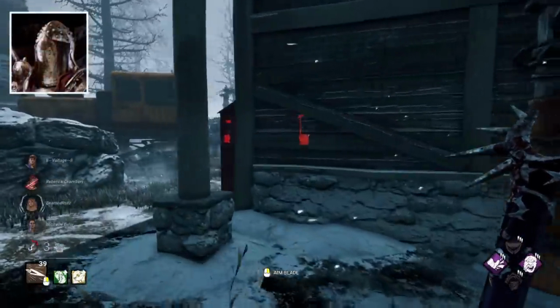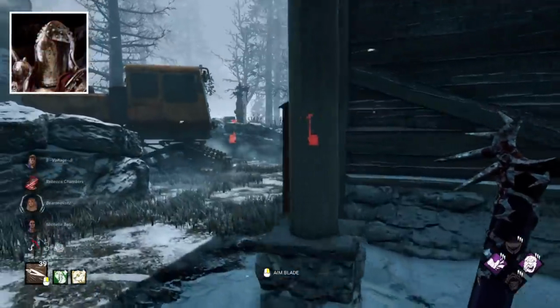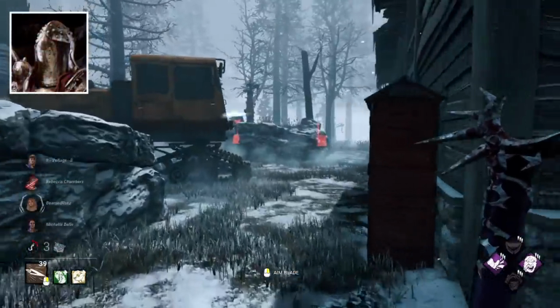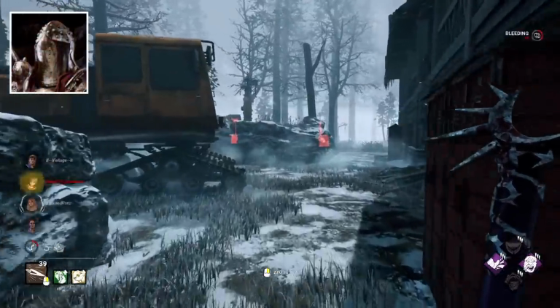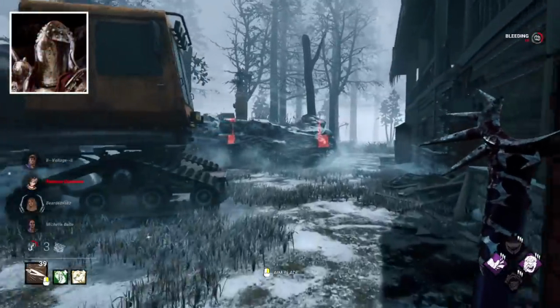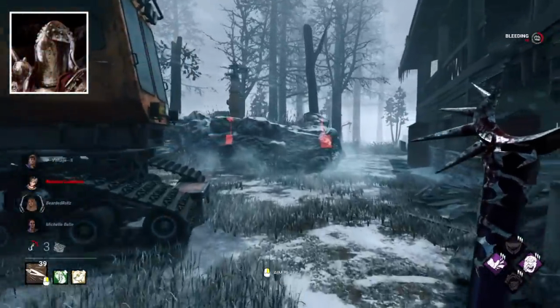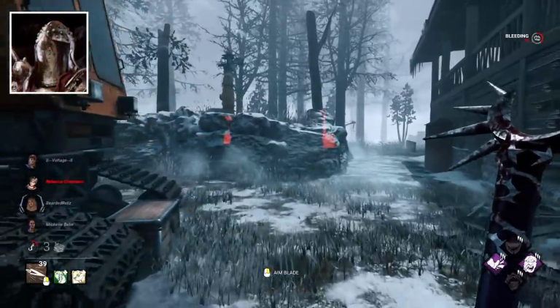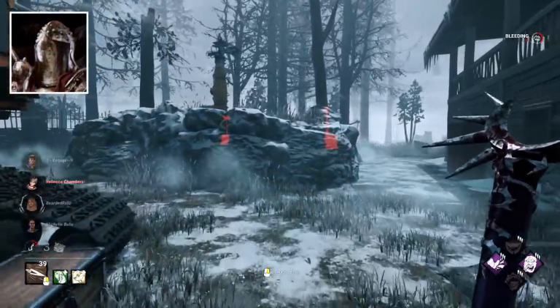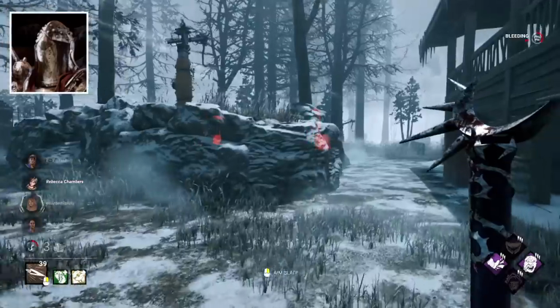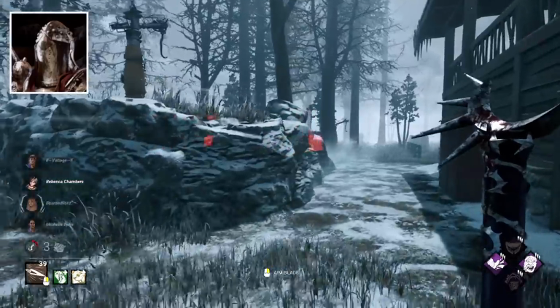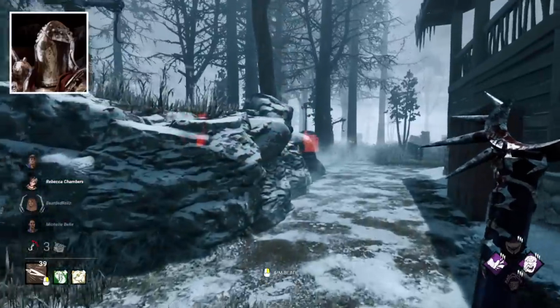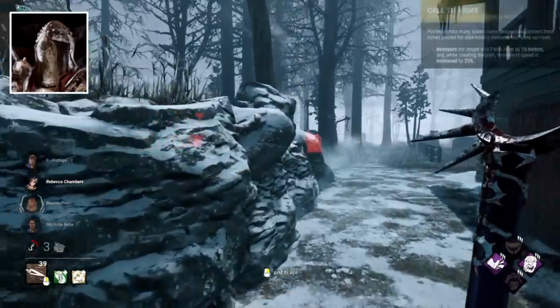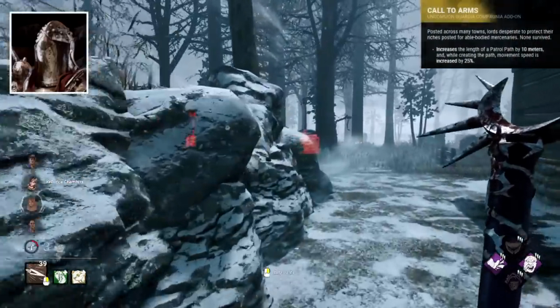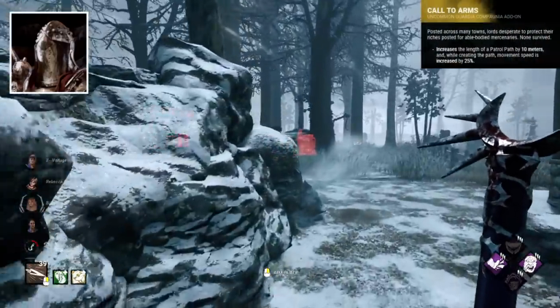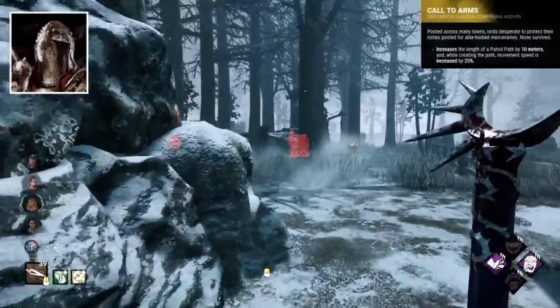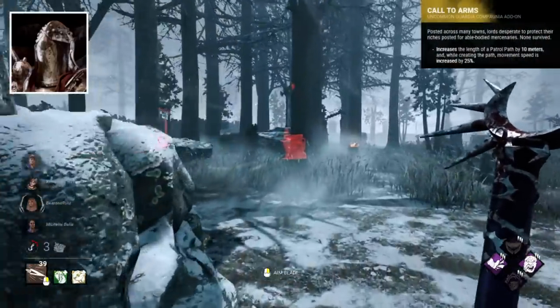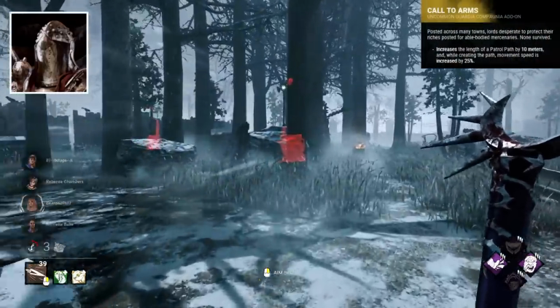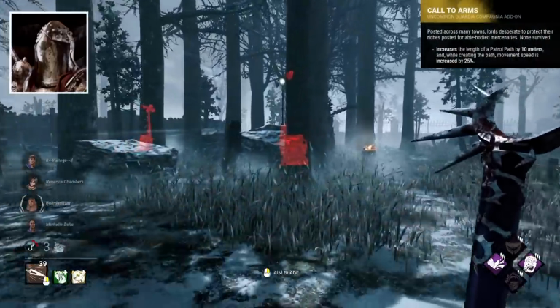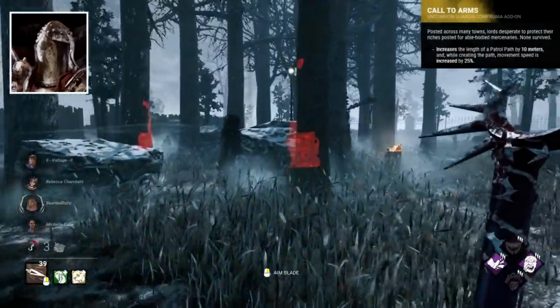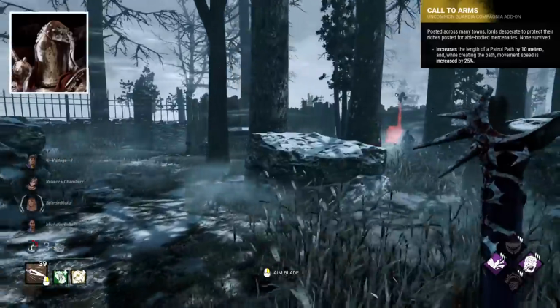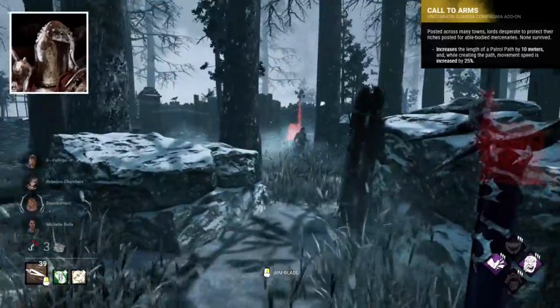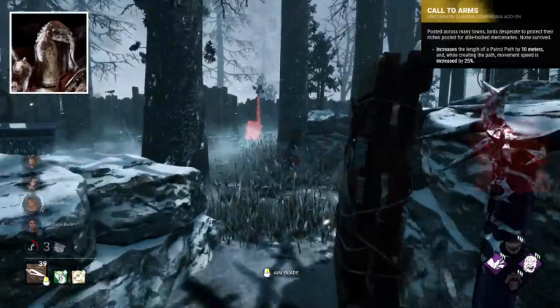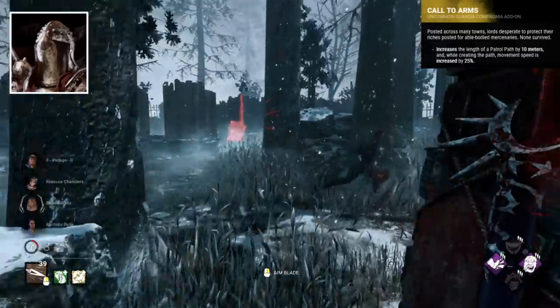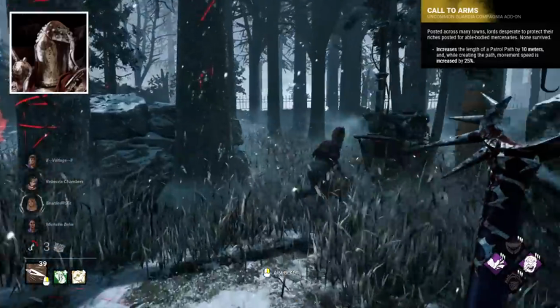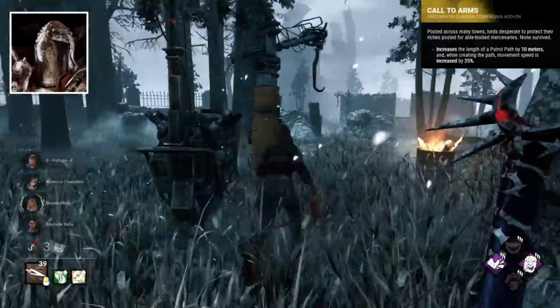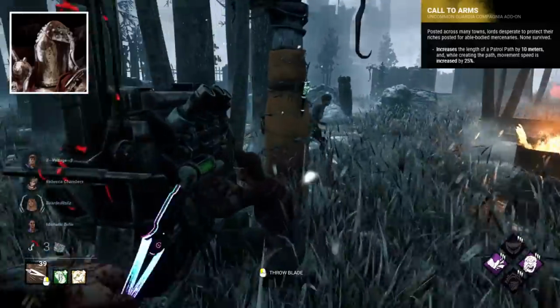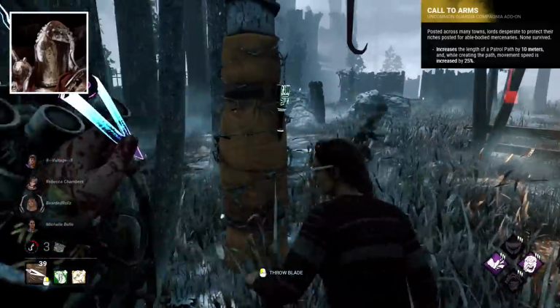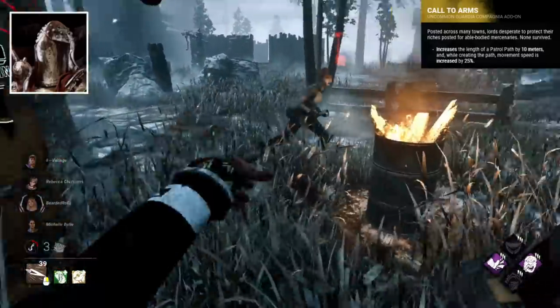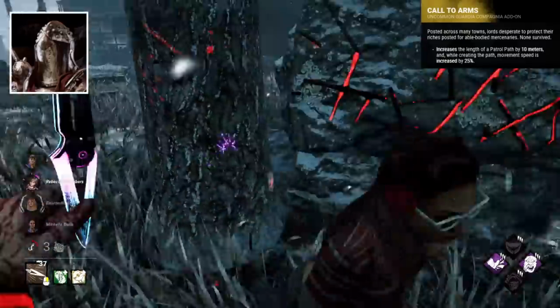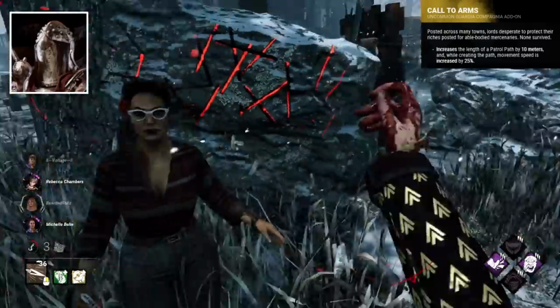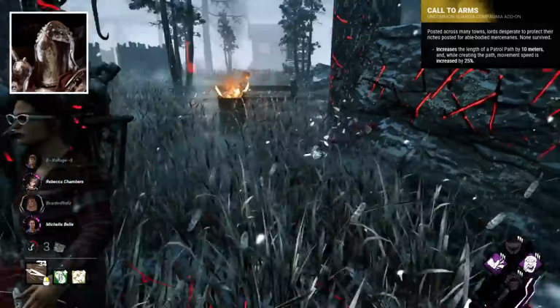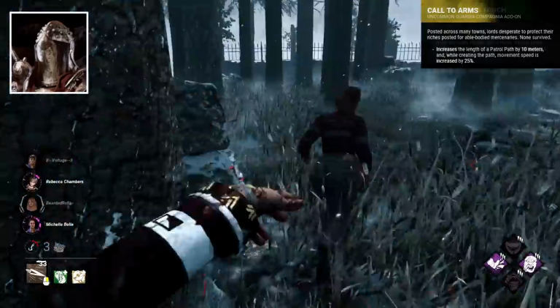Knight is obviously extremely early days, but as it stands, Call to Arms is quite strong, allowing longer patrol paths and faster patrol placements, which is really going to help you get the most out of the Ghost Gang.